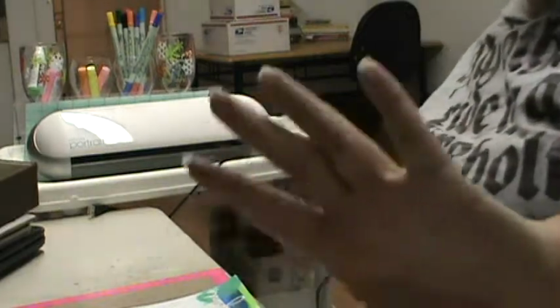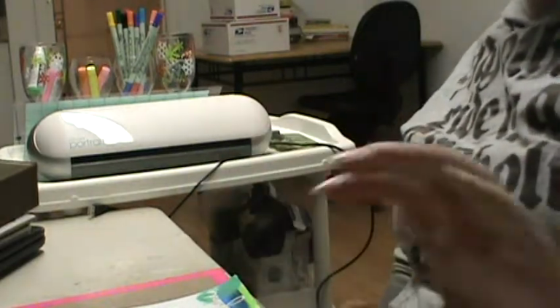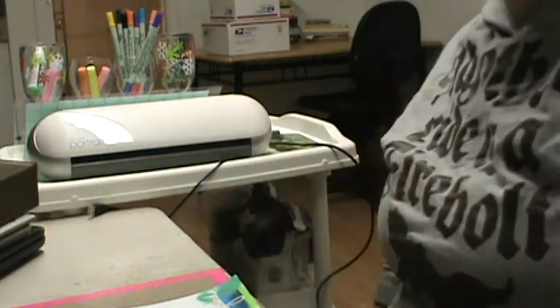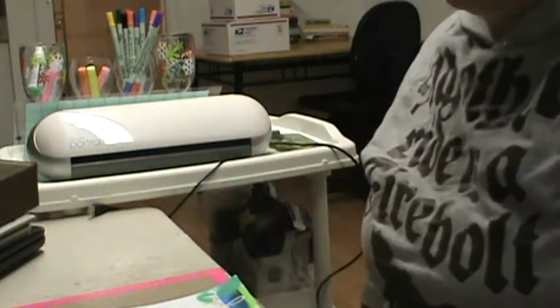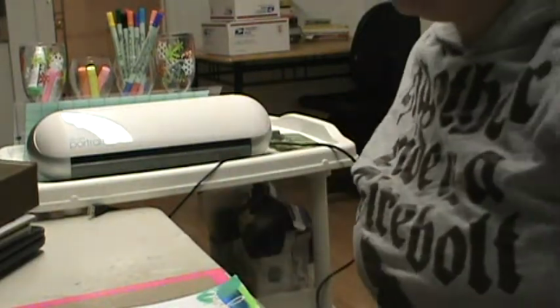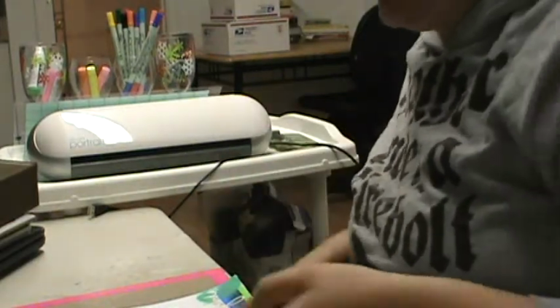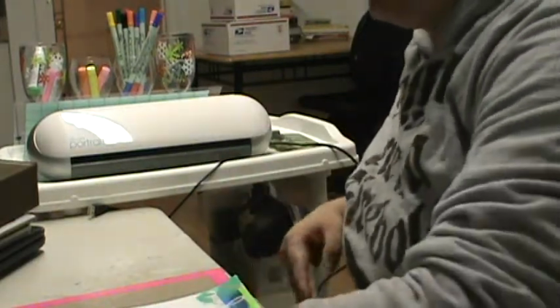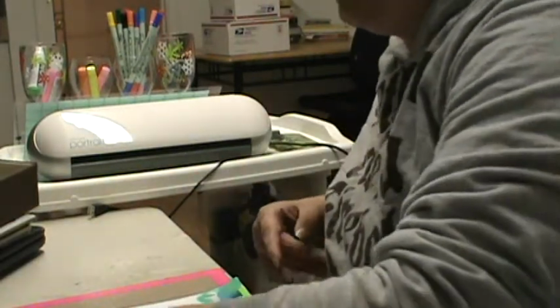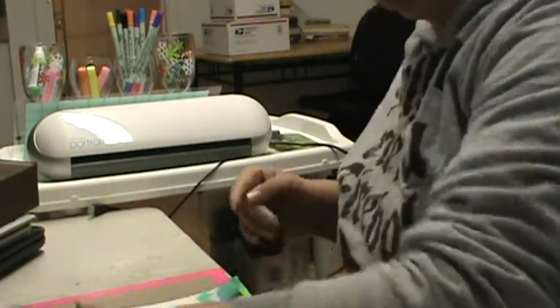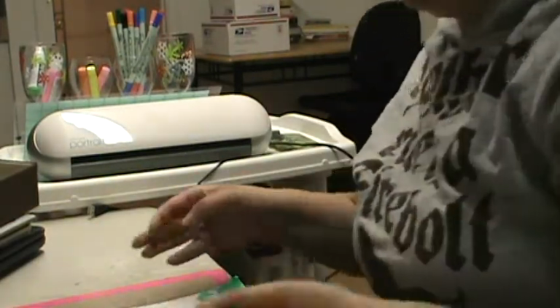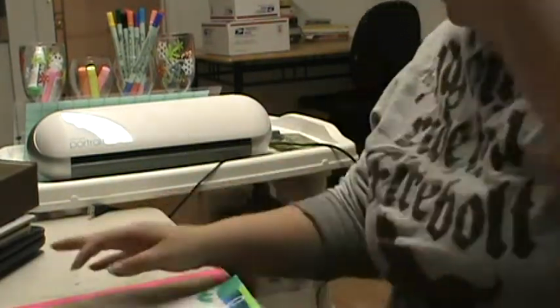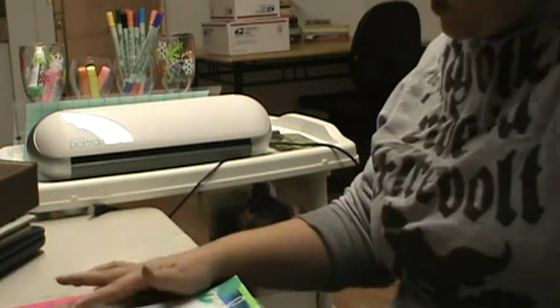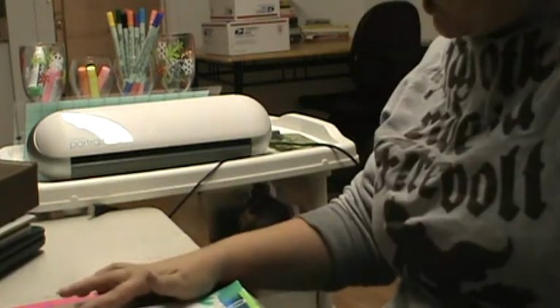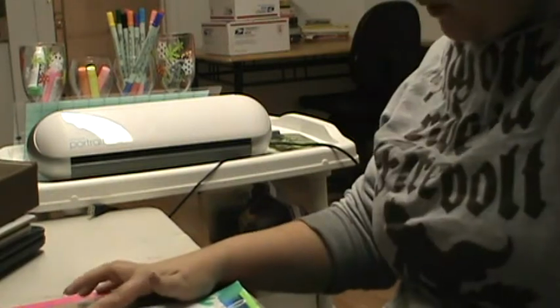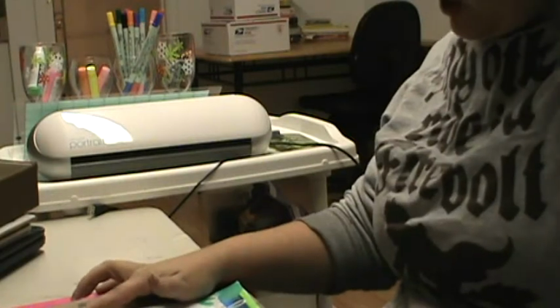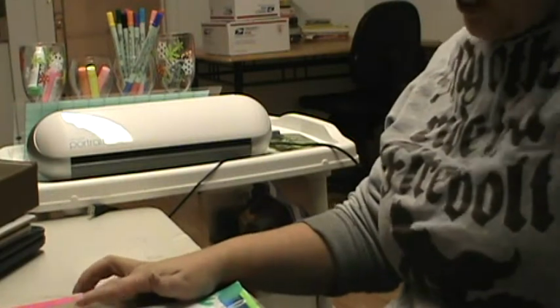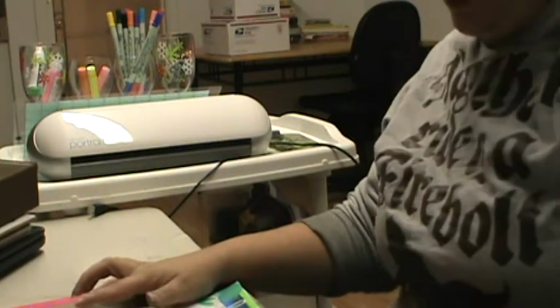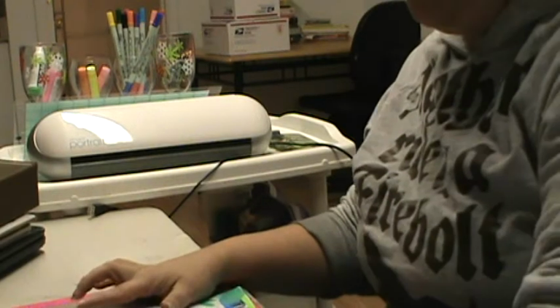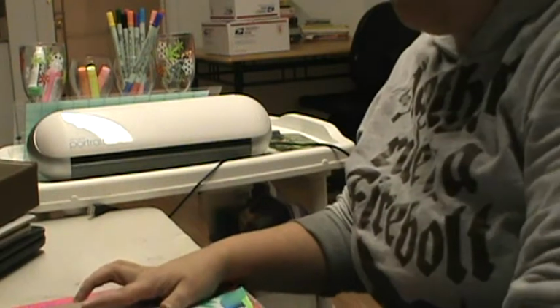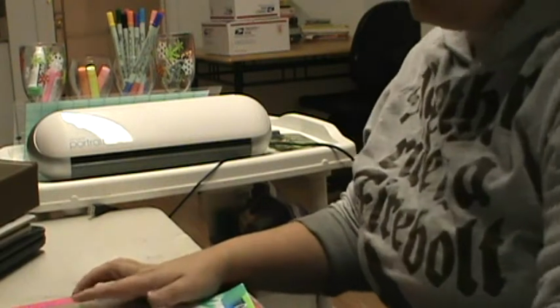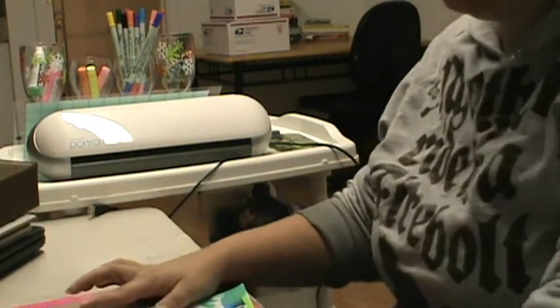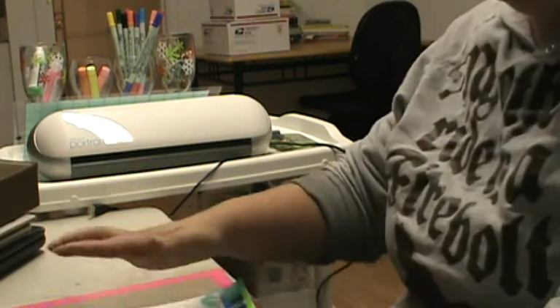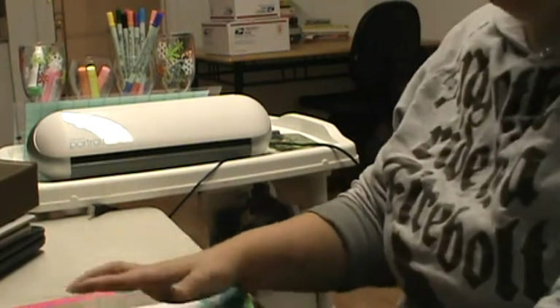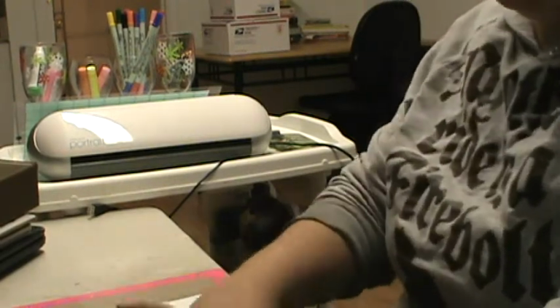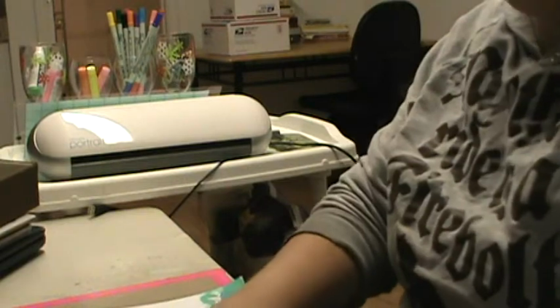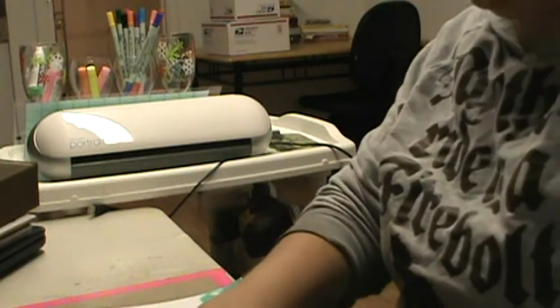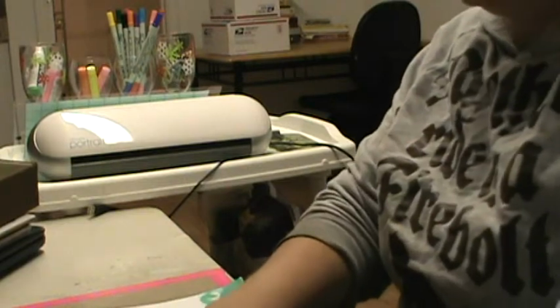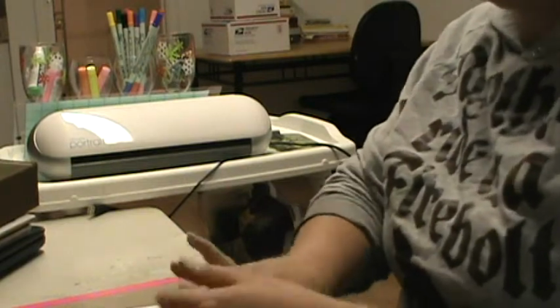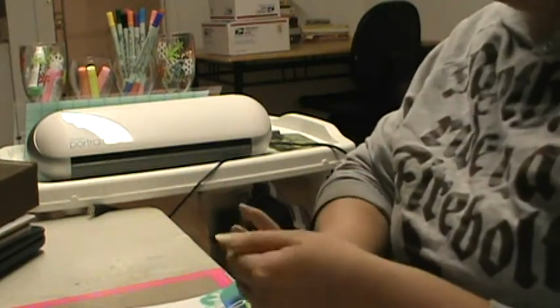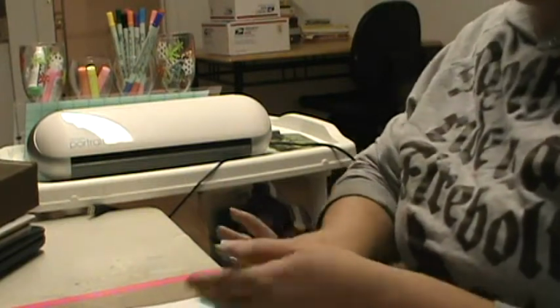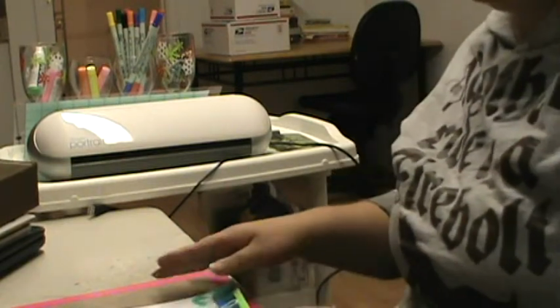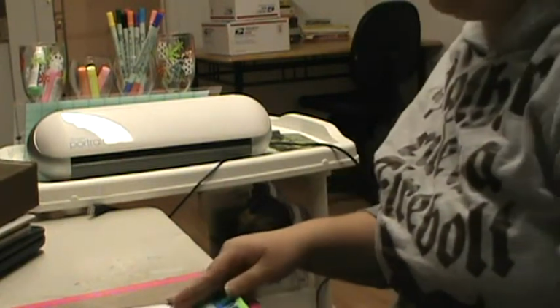Hey guys, I have two layouts to show you. One I made last night and one I started last night but finished today. I should be crafting a little bit more tomorrow, but we'll see — I've got a lot of homework.